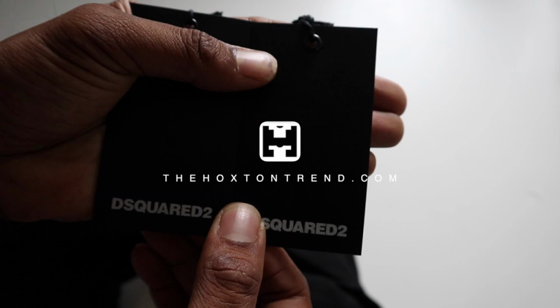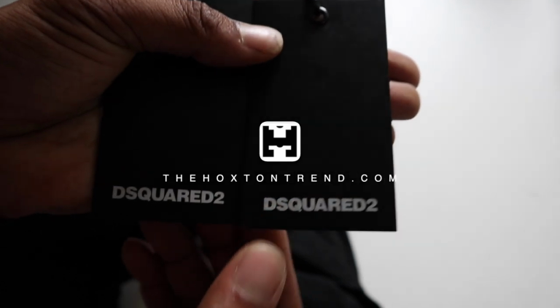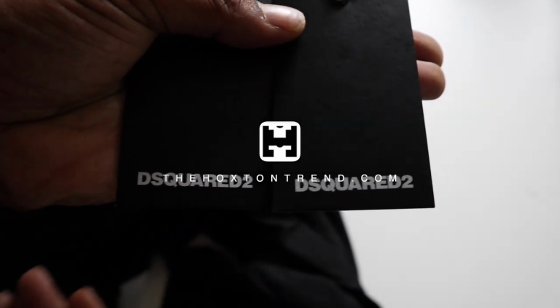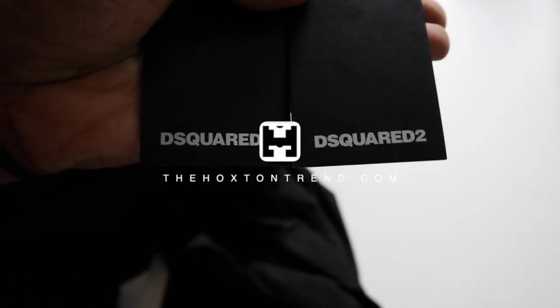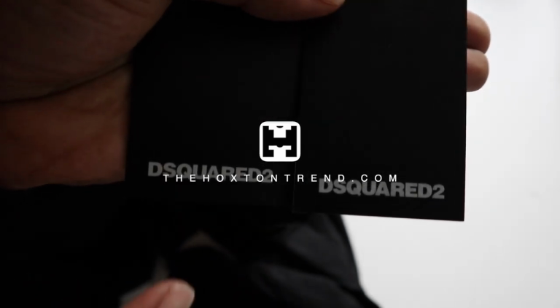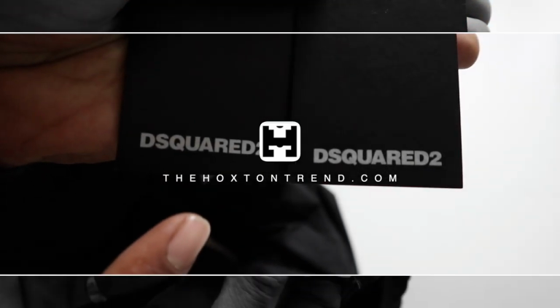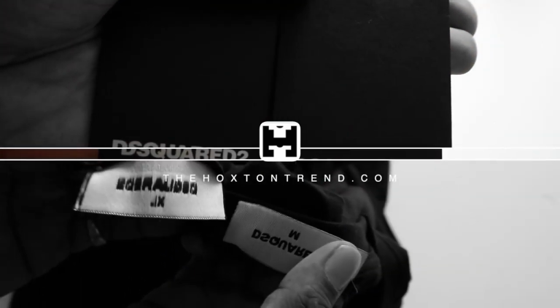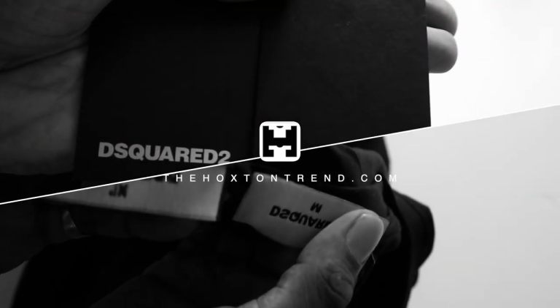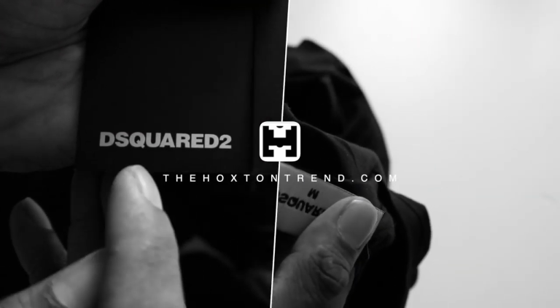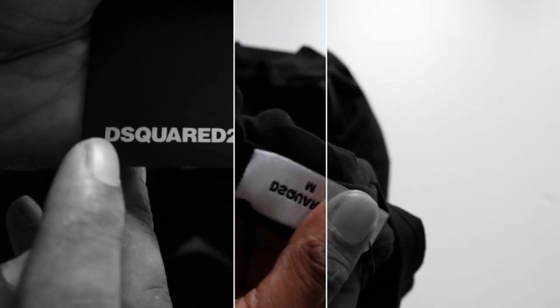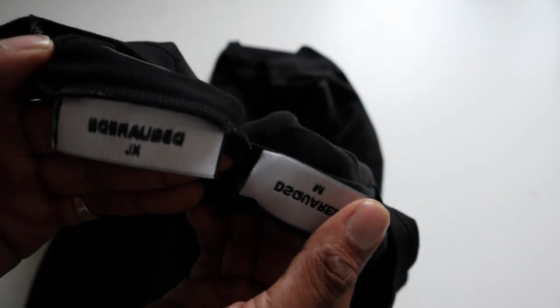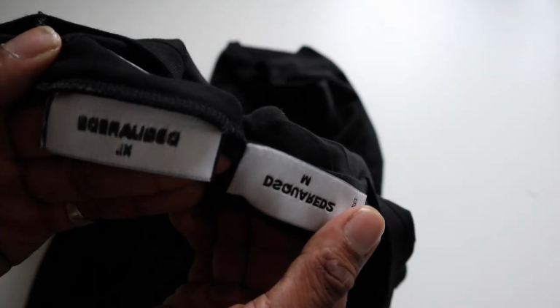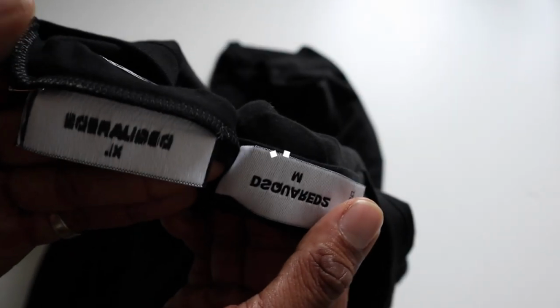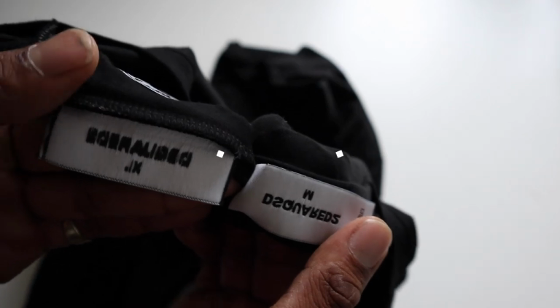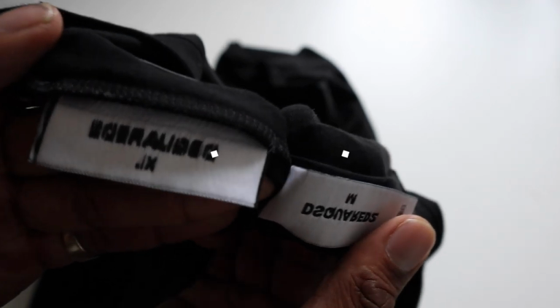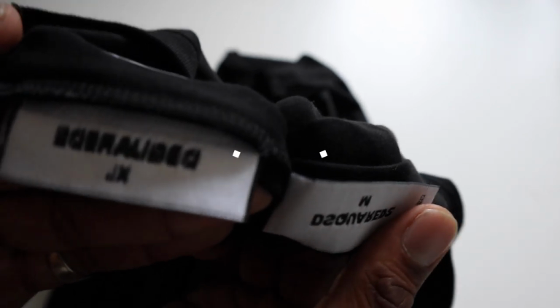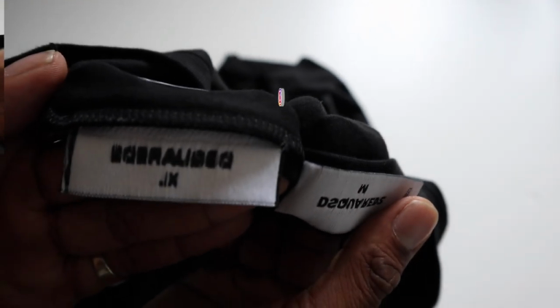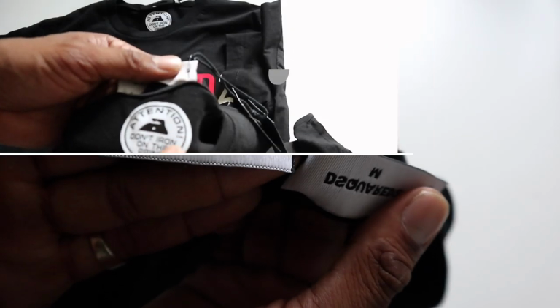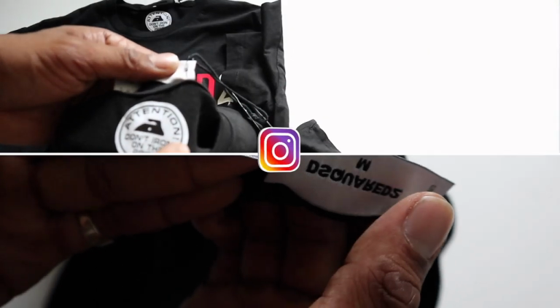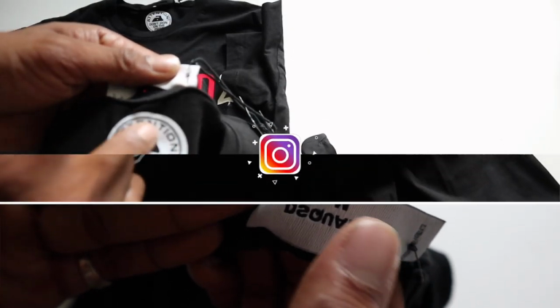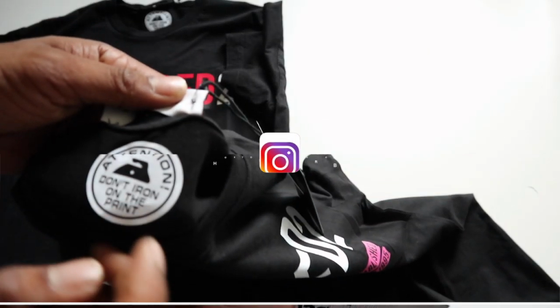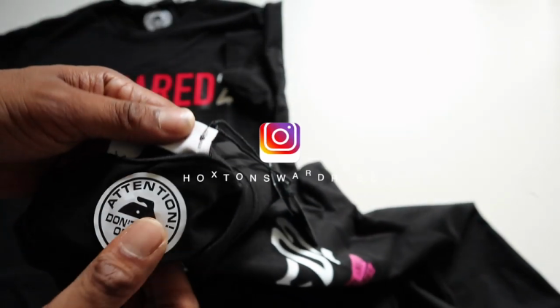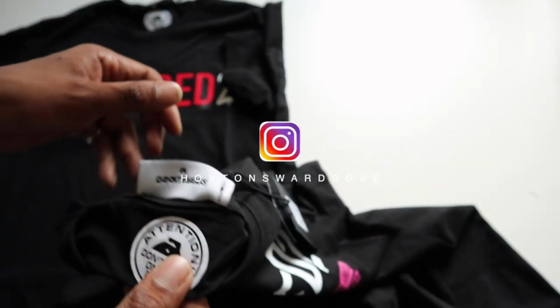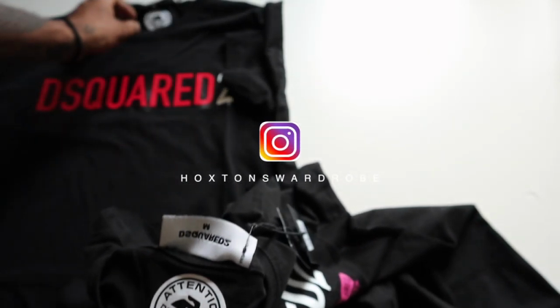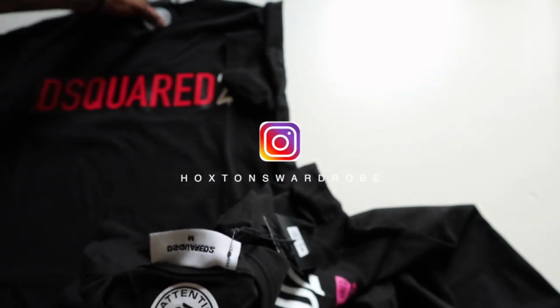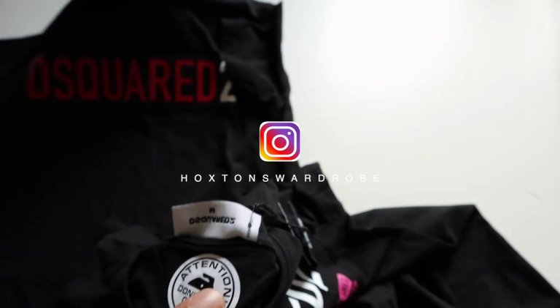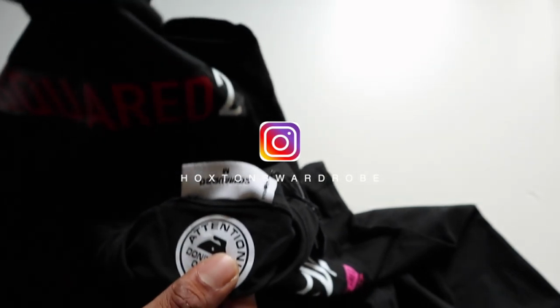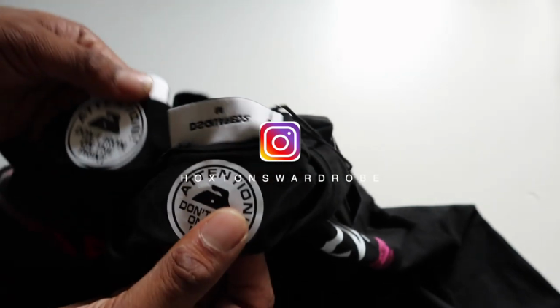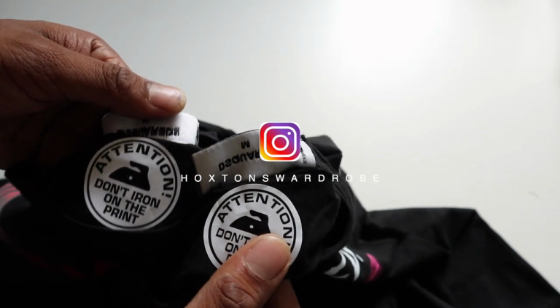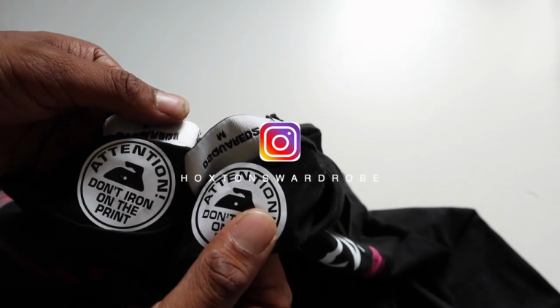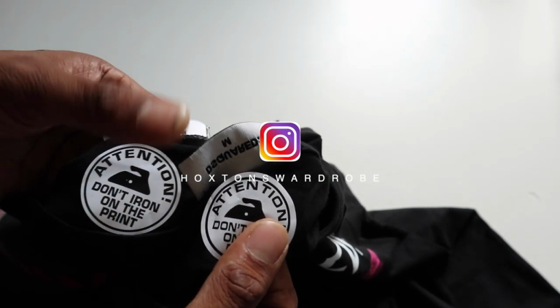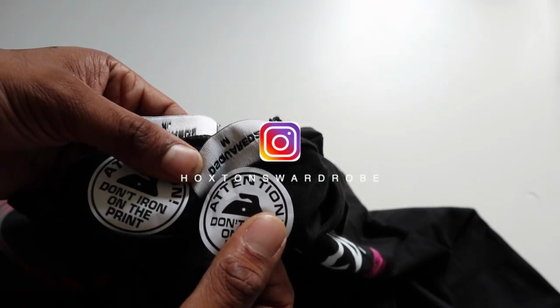Lots of my followers have been asking me to get a lot of D-squared stuff in. To be honest with you, I used to rock D-squared way back in the day, but mainly I used to go for more of the outerwear — so a lot more jackets and heavywear stuff.